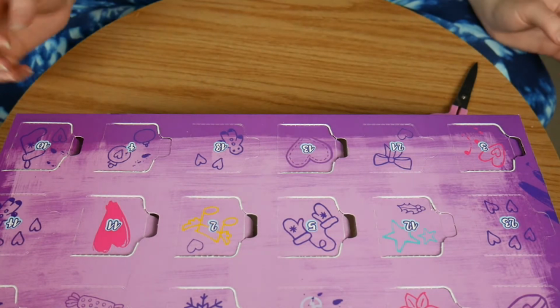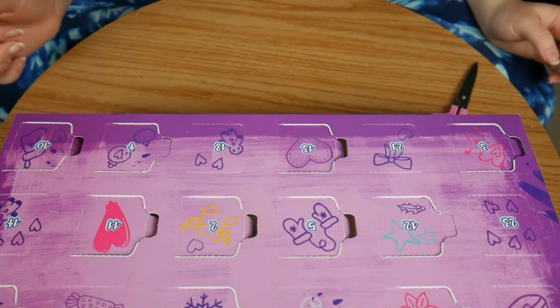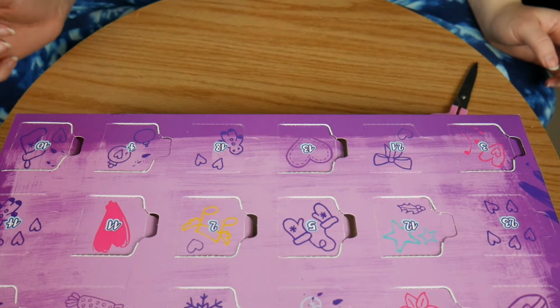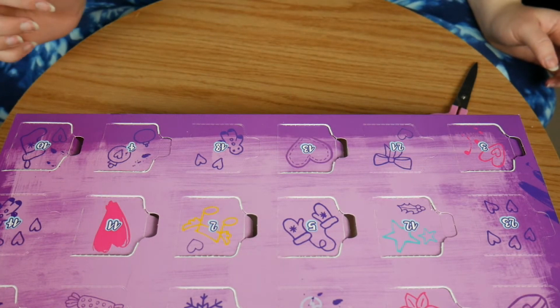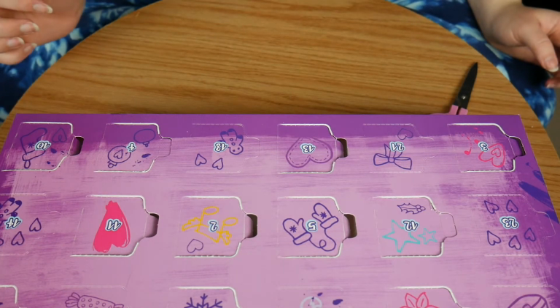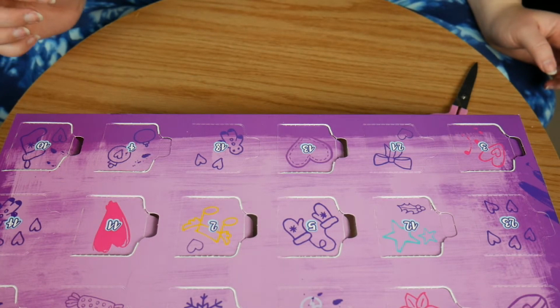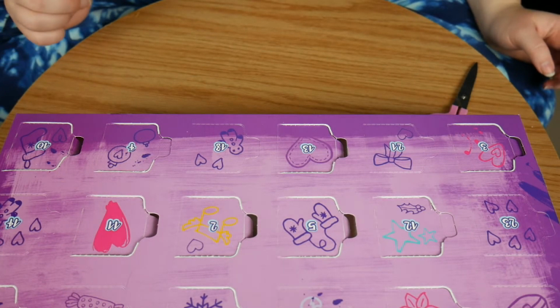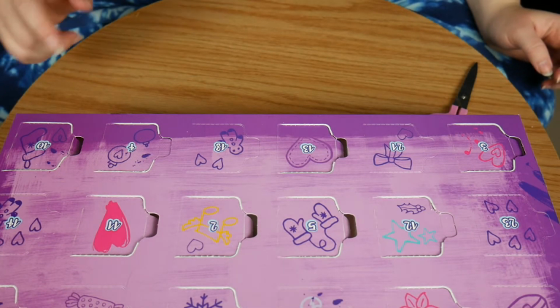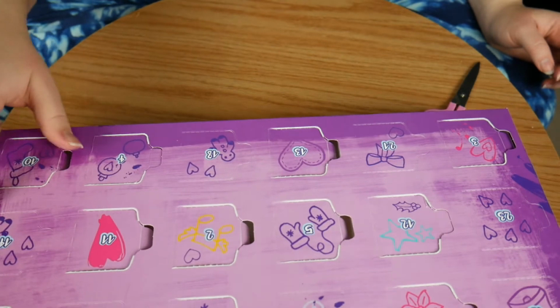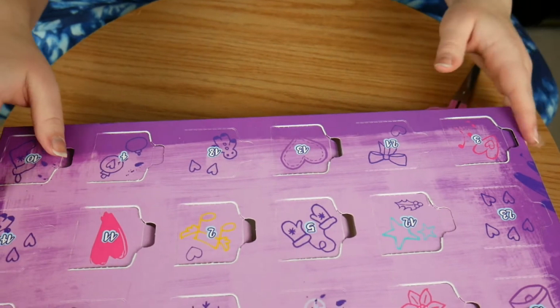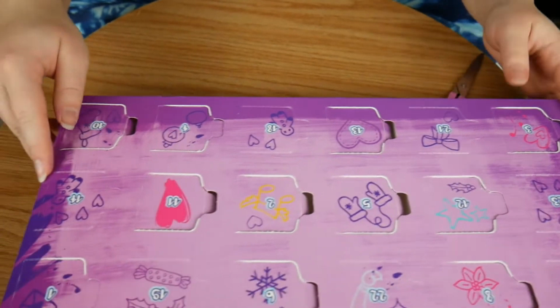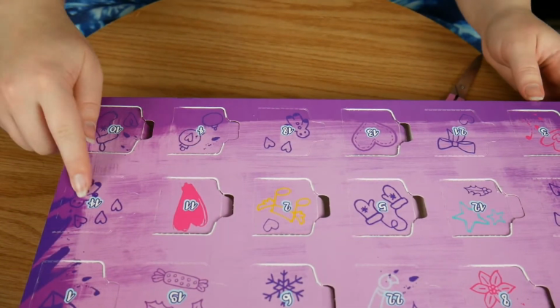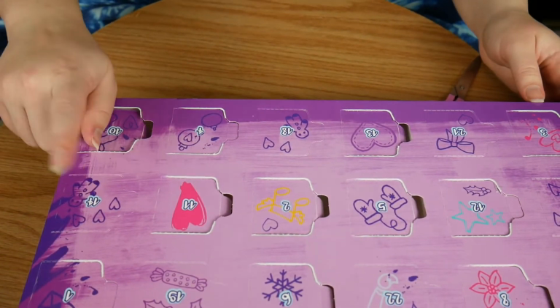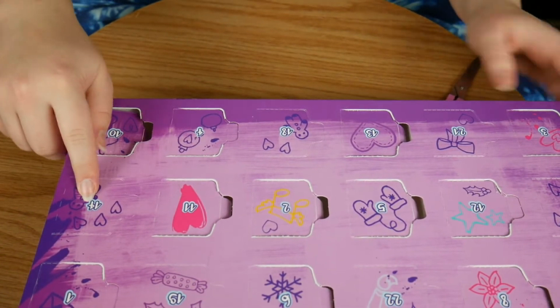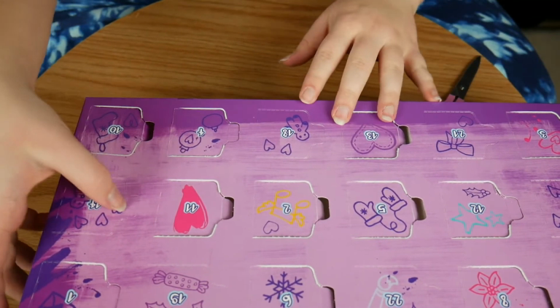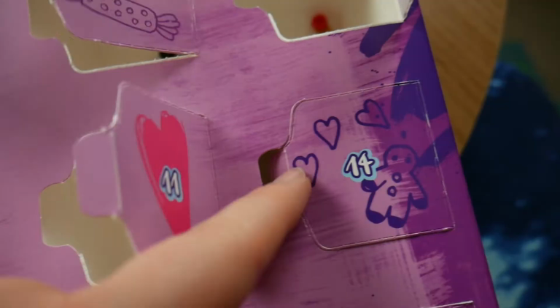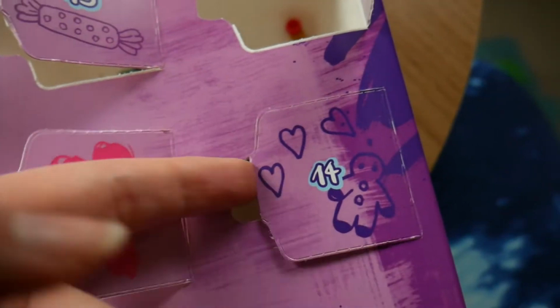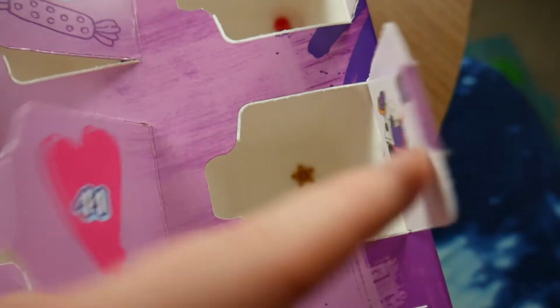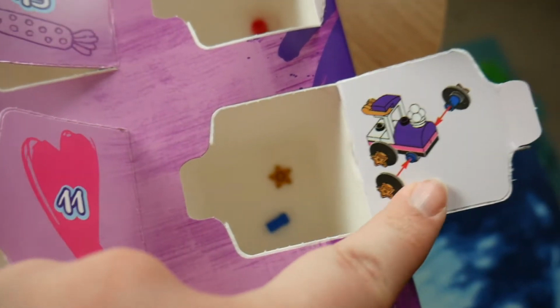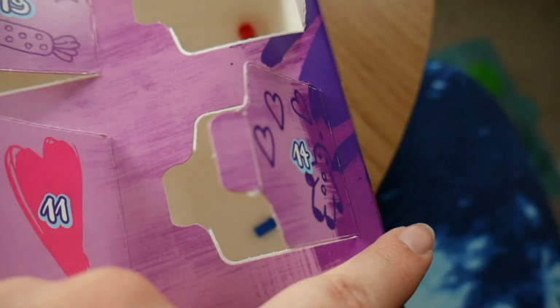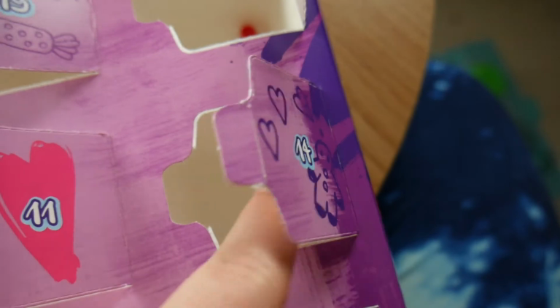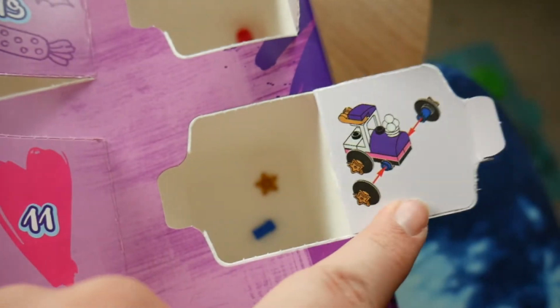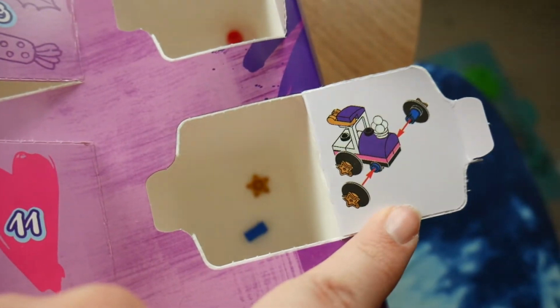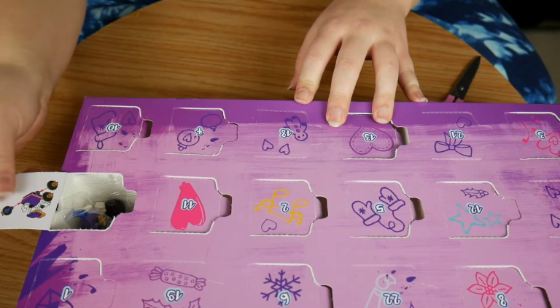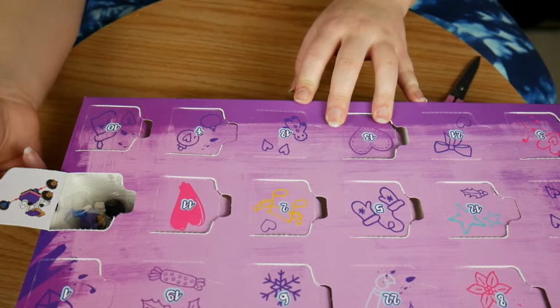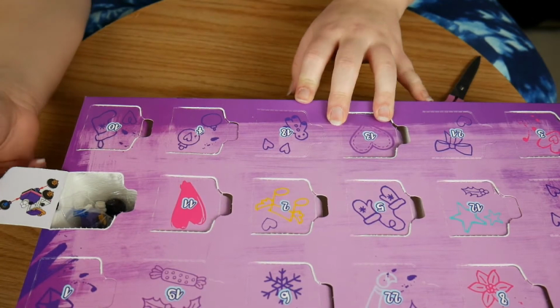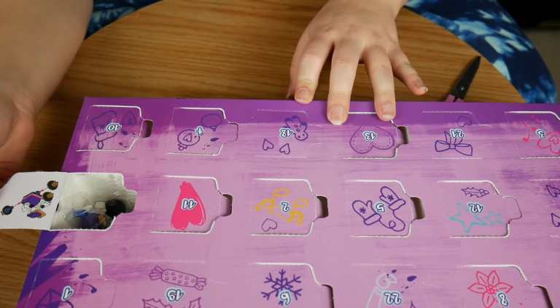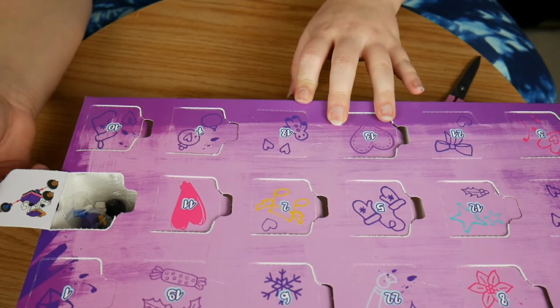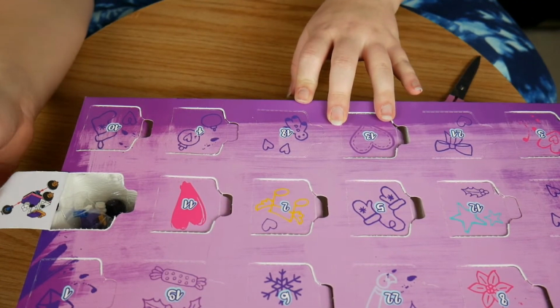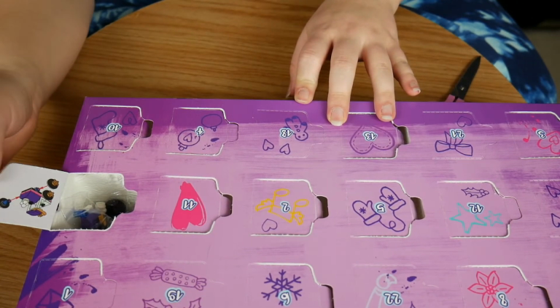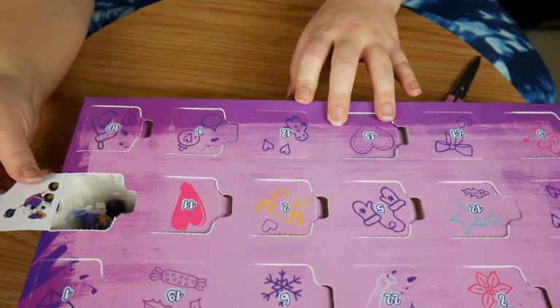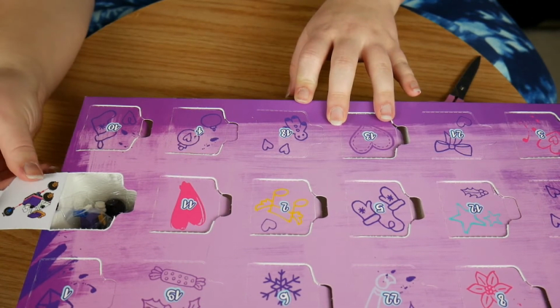Next we're going to open up number 14, which is right here. And it seems to be a little train.